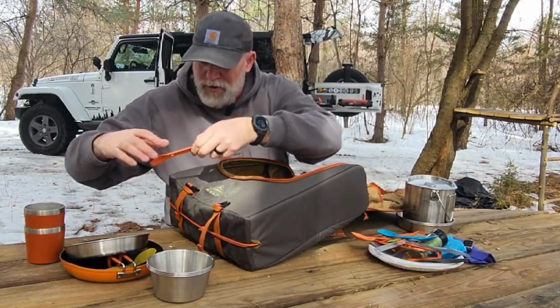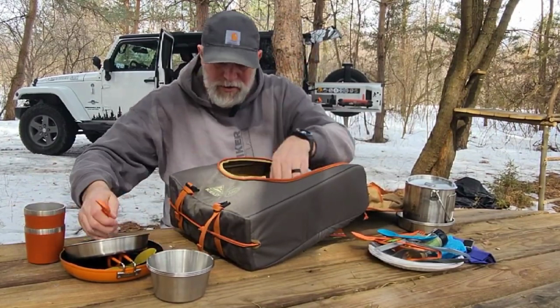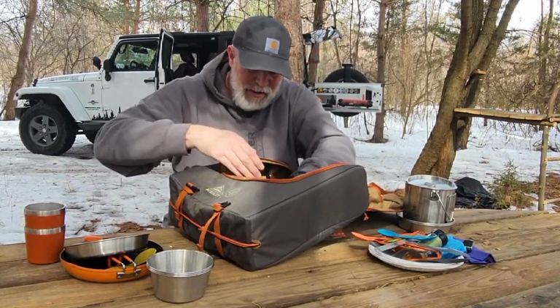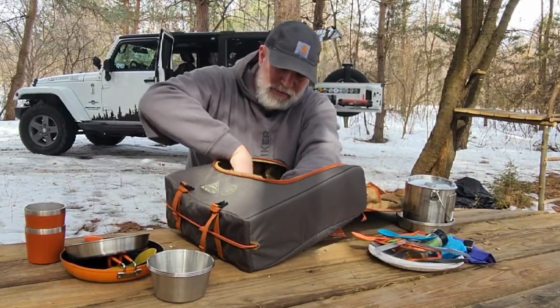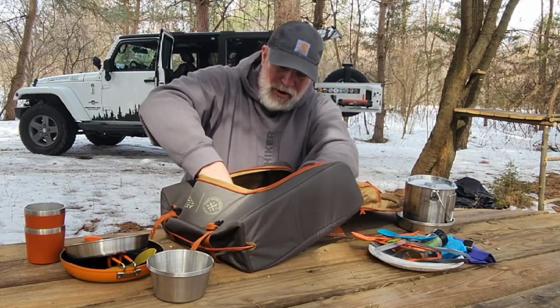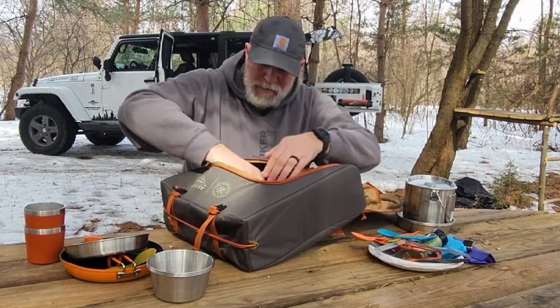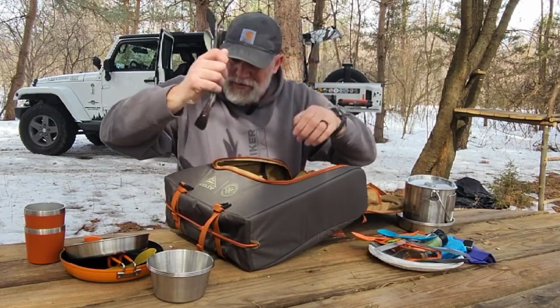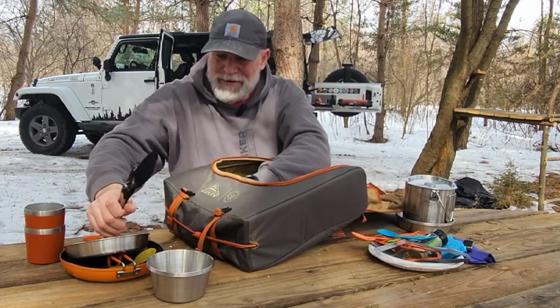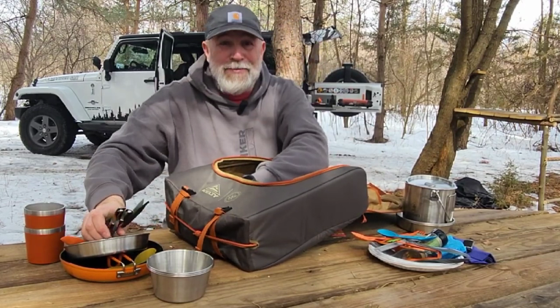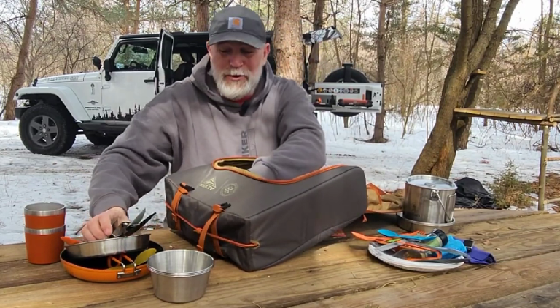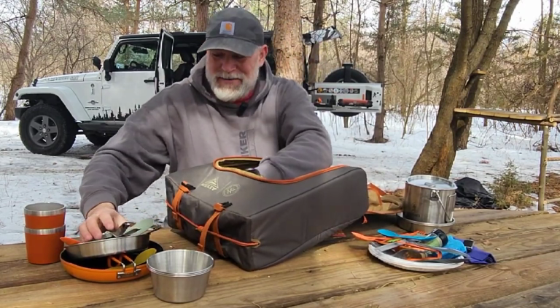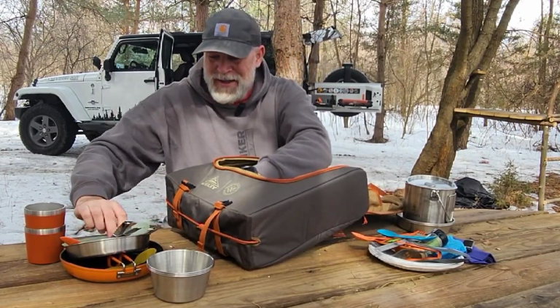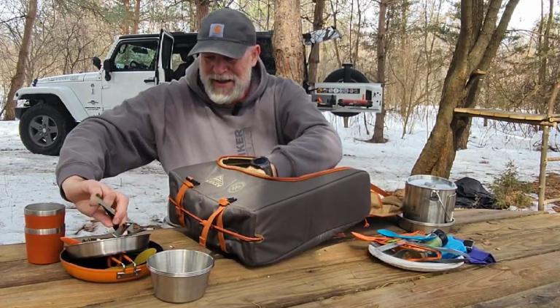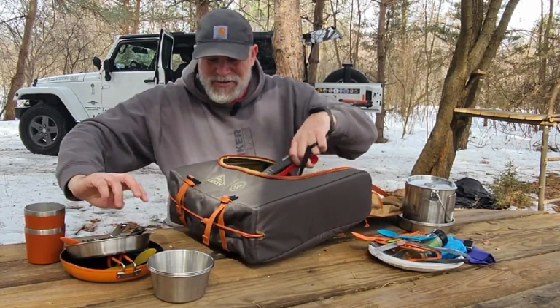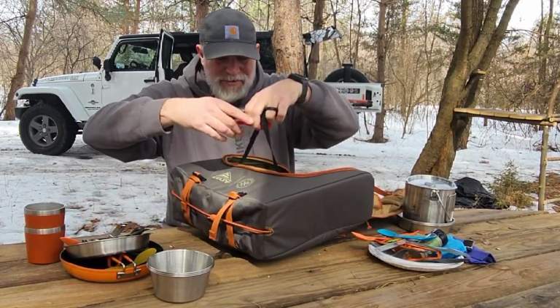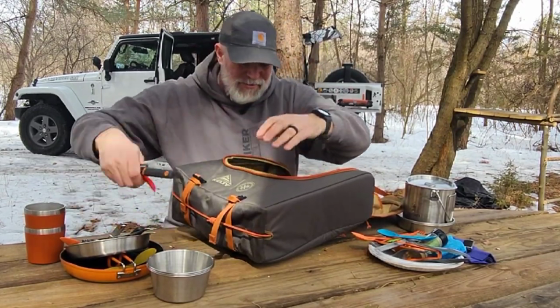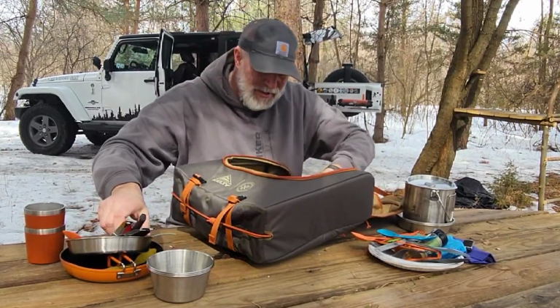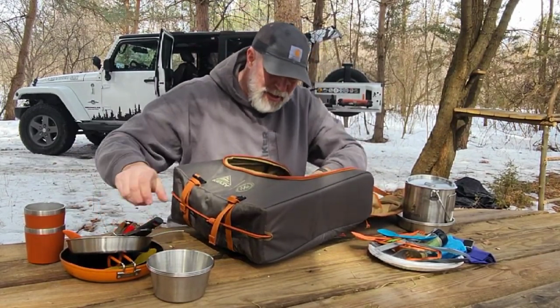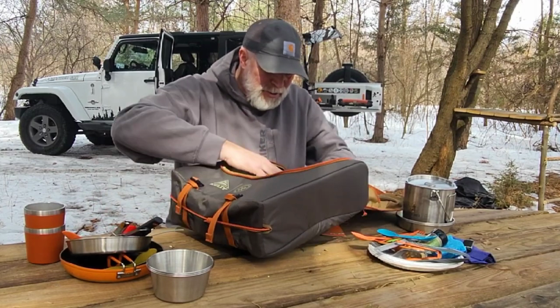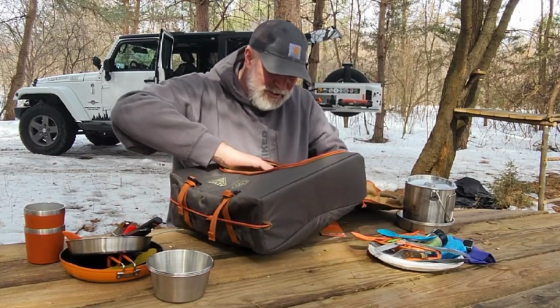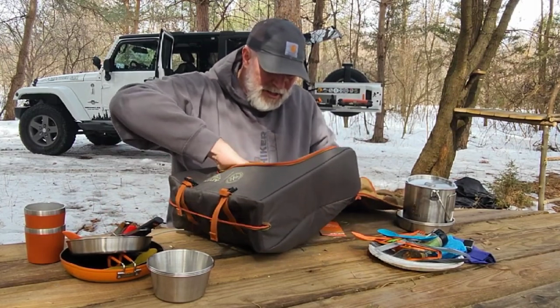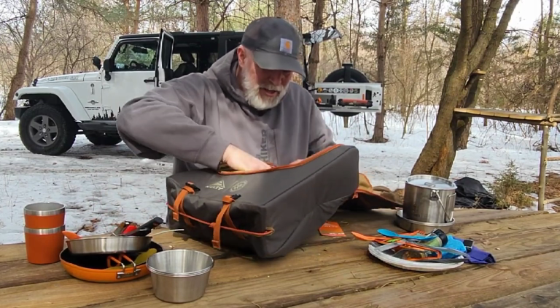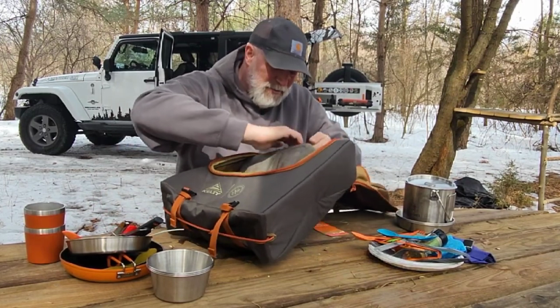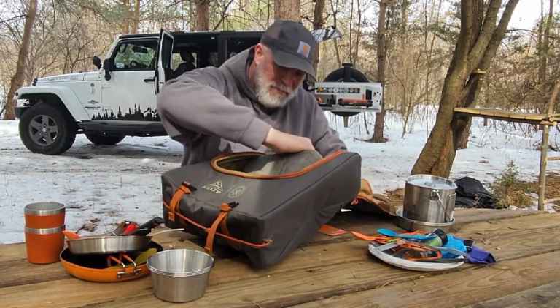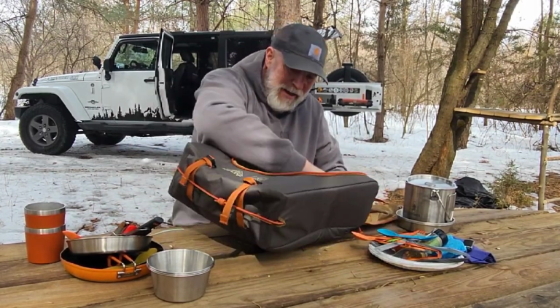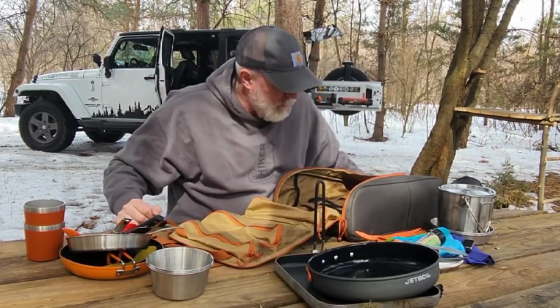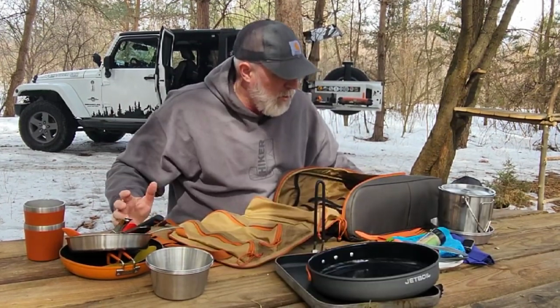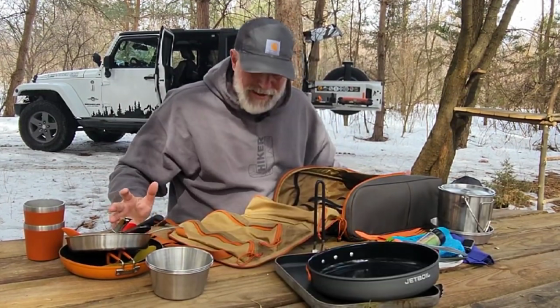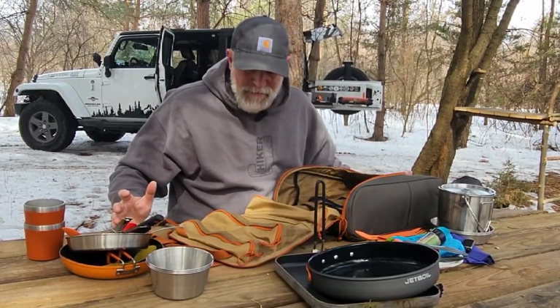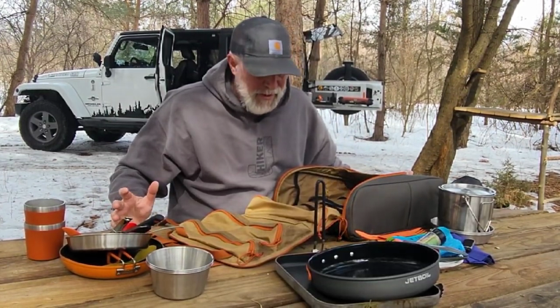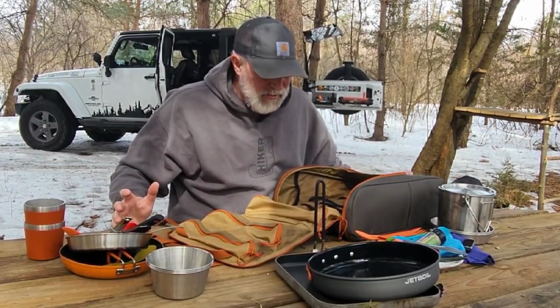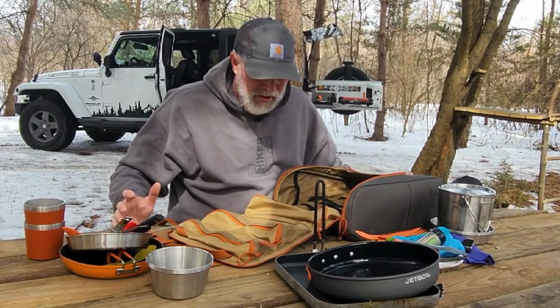I threw it all in here this morning — kind of excited to get this really organized. As you can see, everything's just sort of tossed in a random spot. So here we go. There's a lot of stuff; I'm not sure how it's gonna work.